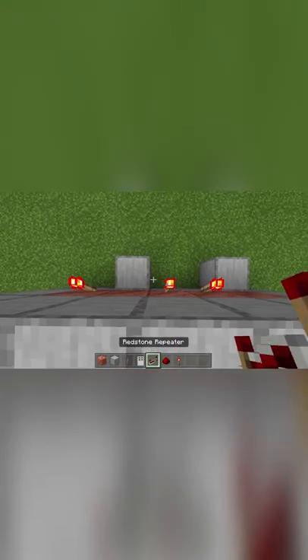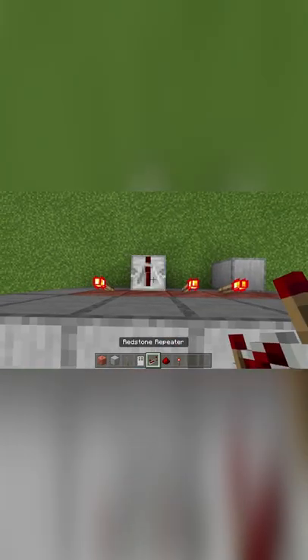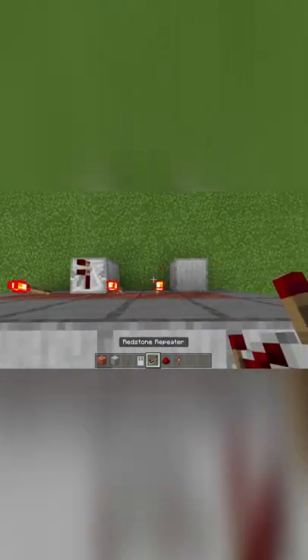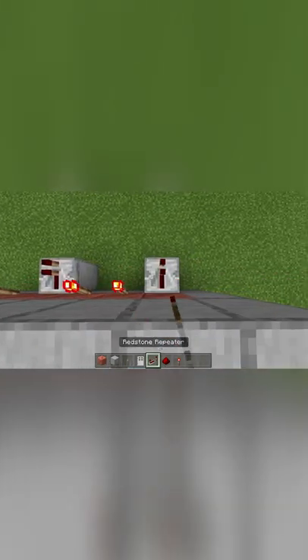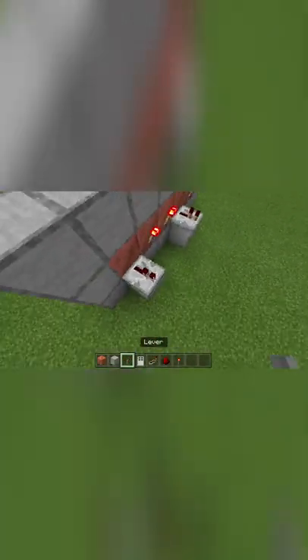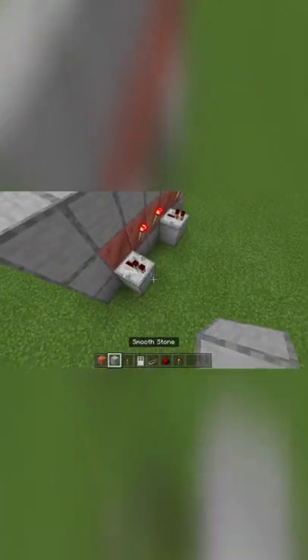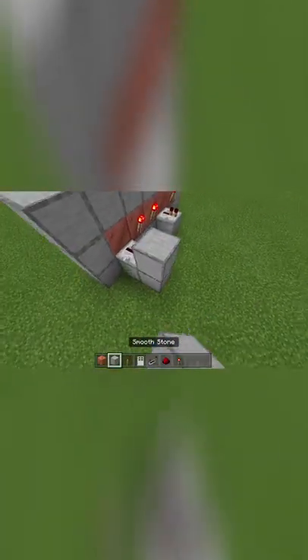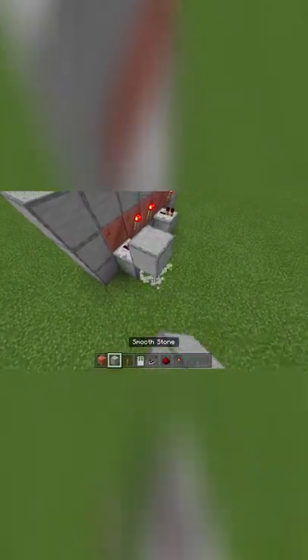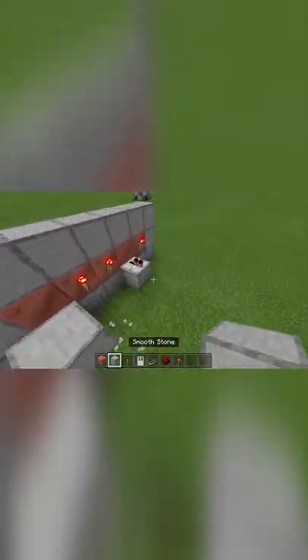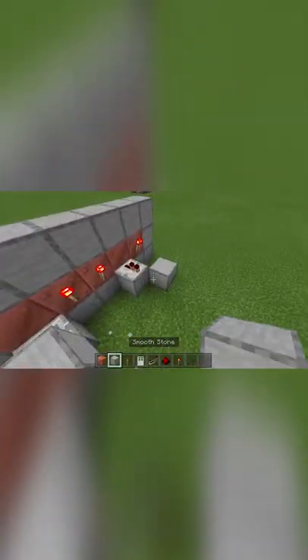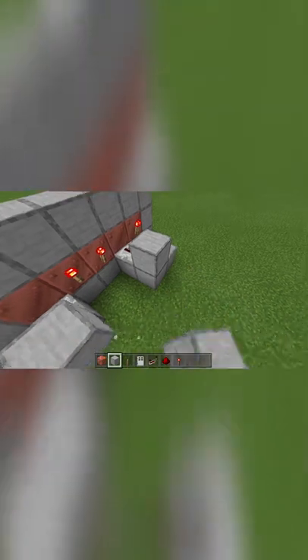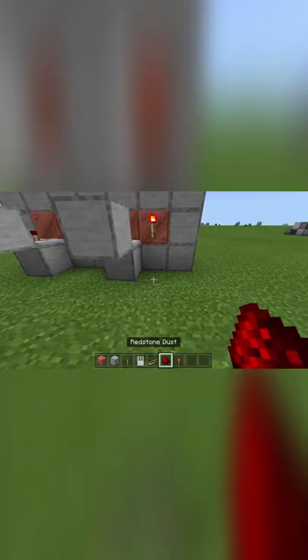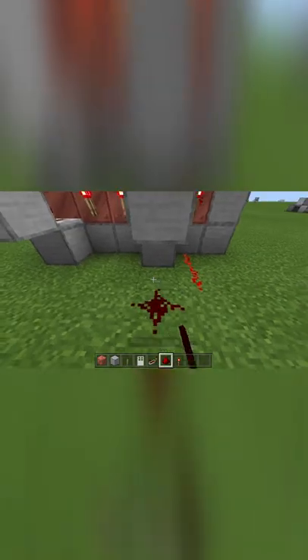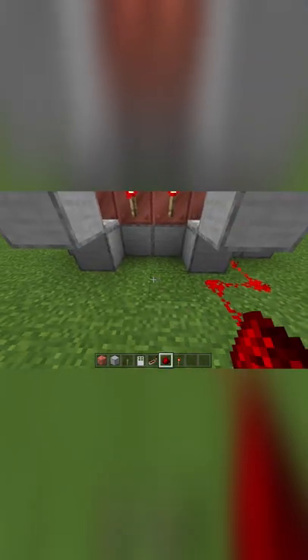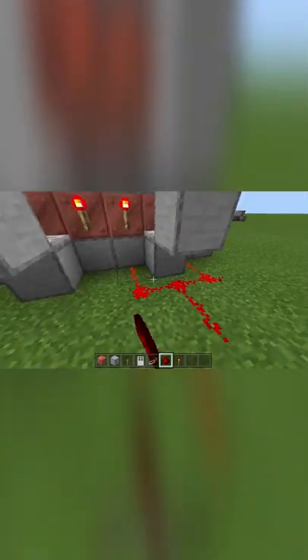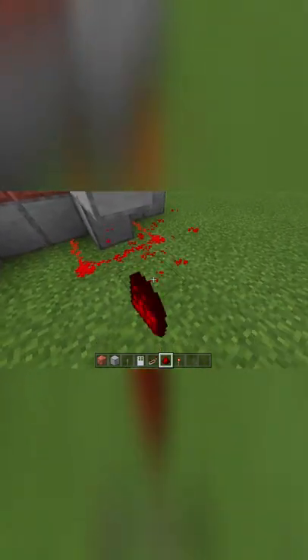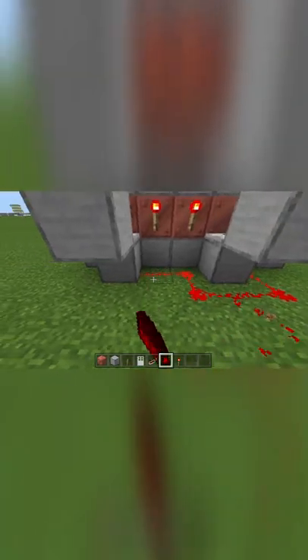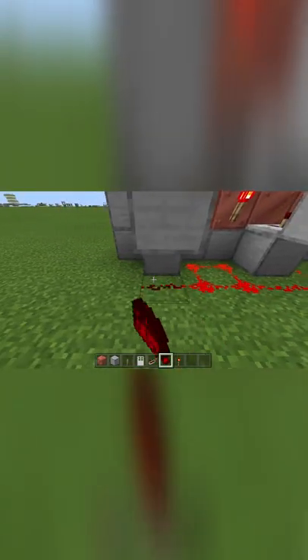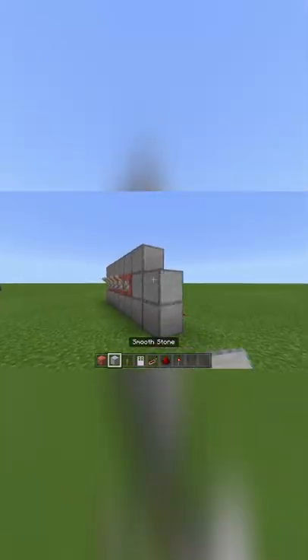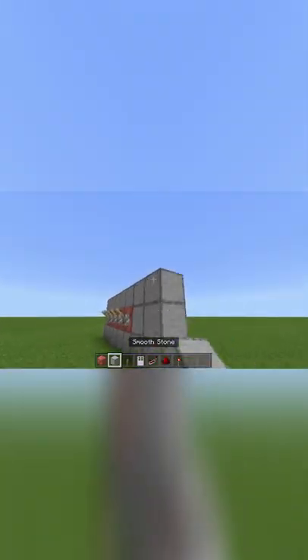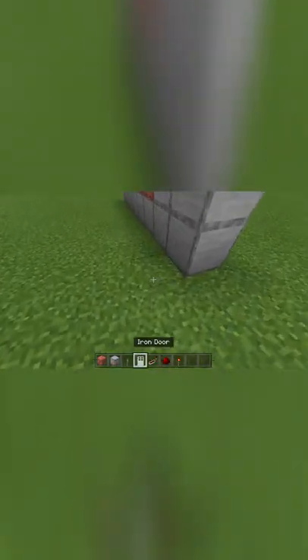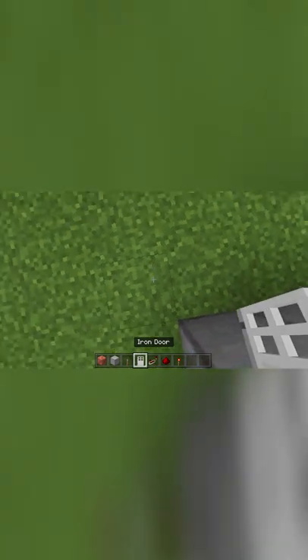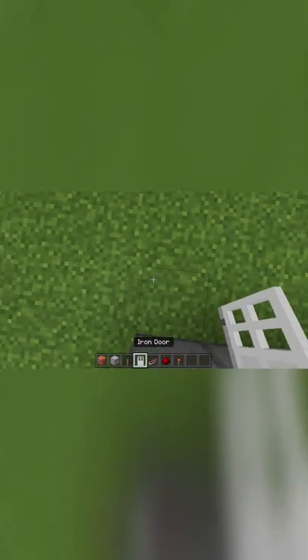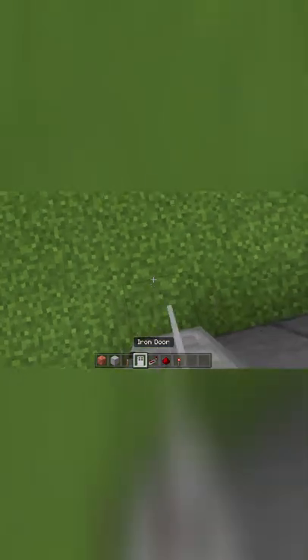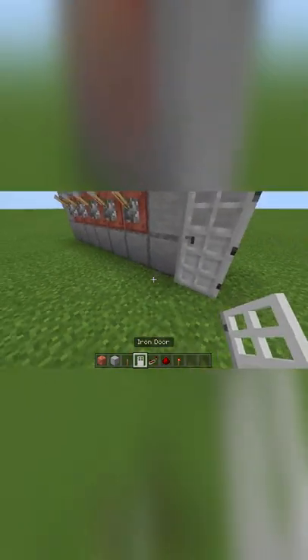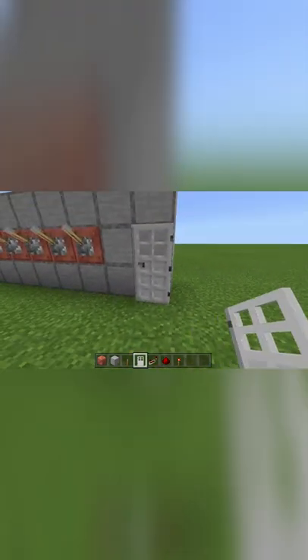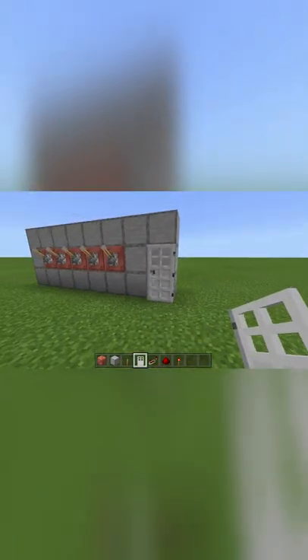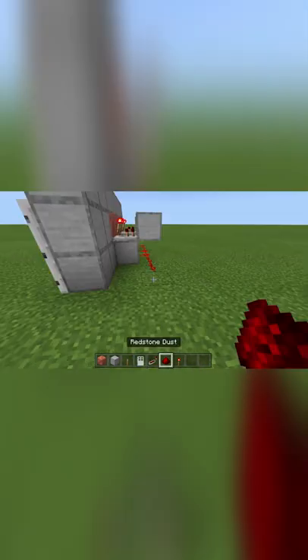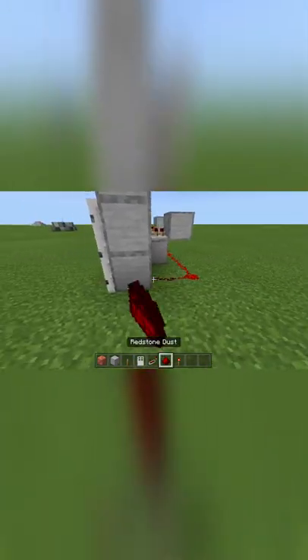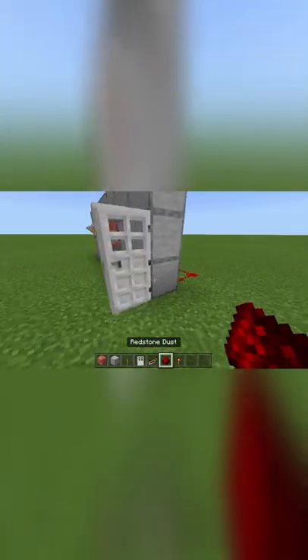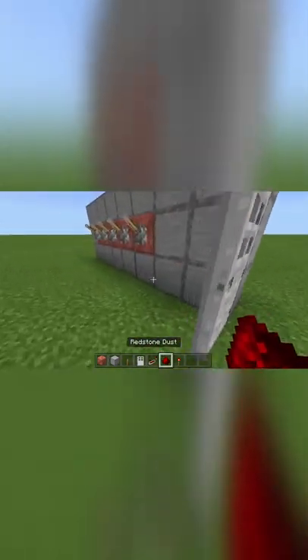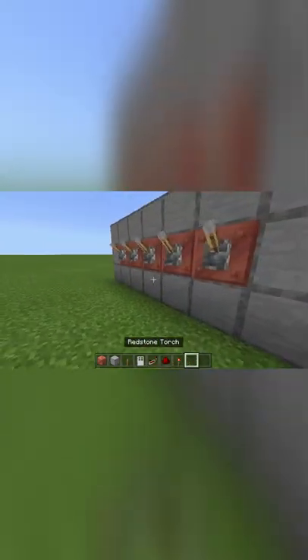Next, place a block underneath the two levers that don't have redstone torches, and then a redstone repeater facing in that direction with a block up like that on both of them. Then connect everything with redstone dust like so, then add another three blocks to the end and place your door in an open state like that, then run your redstone into the back of it.